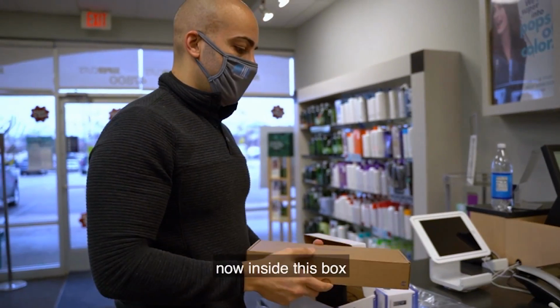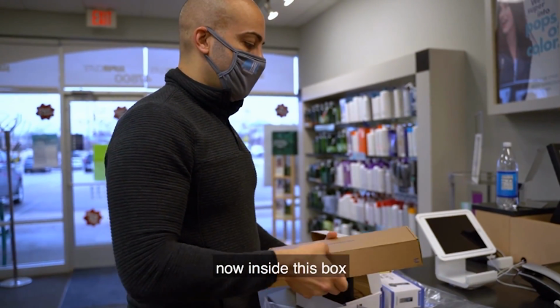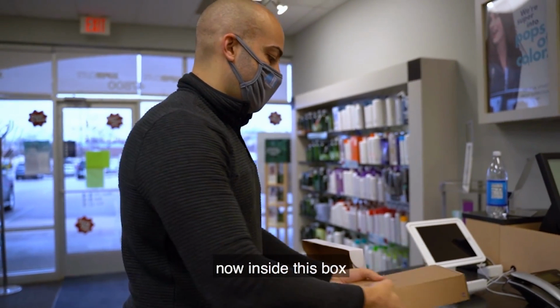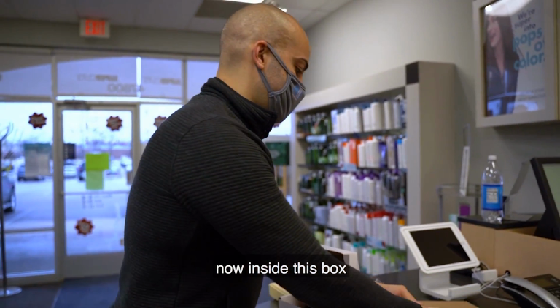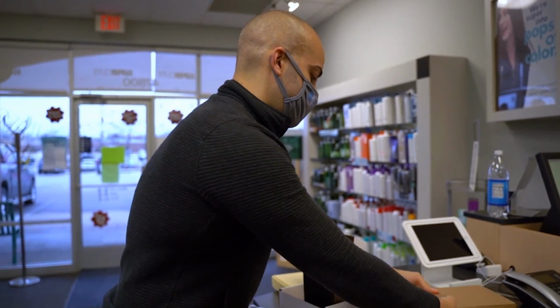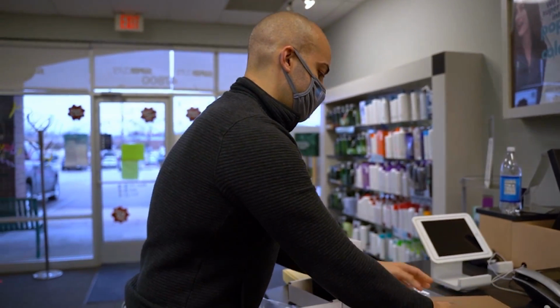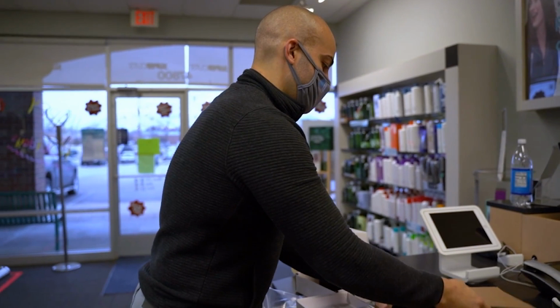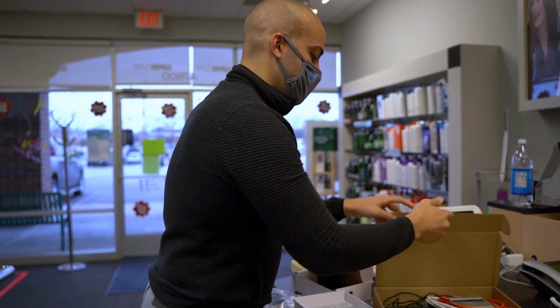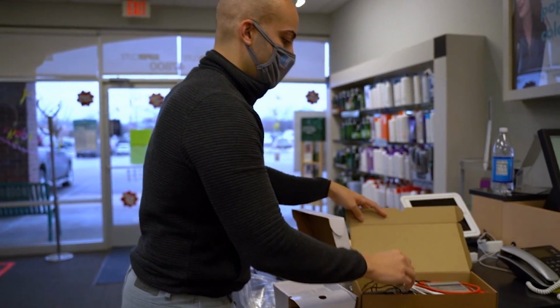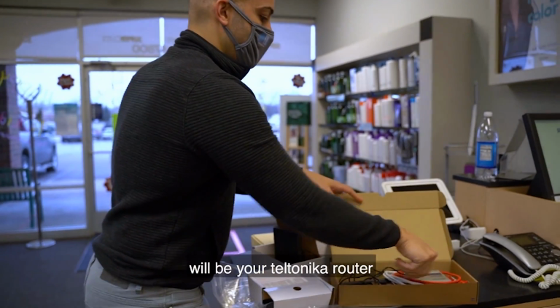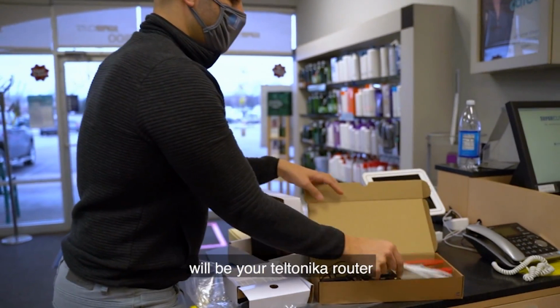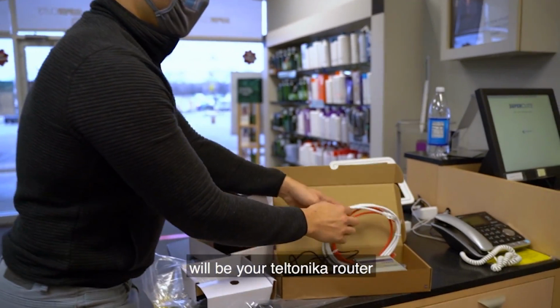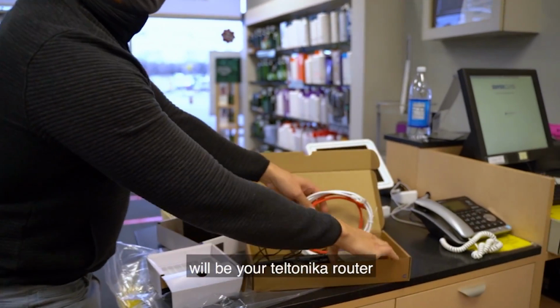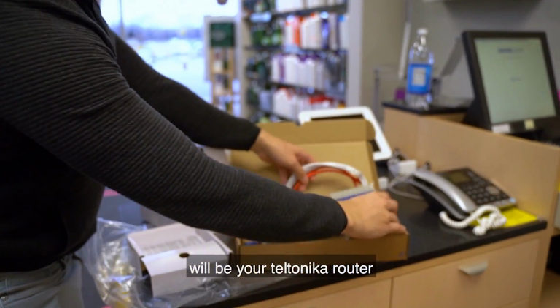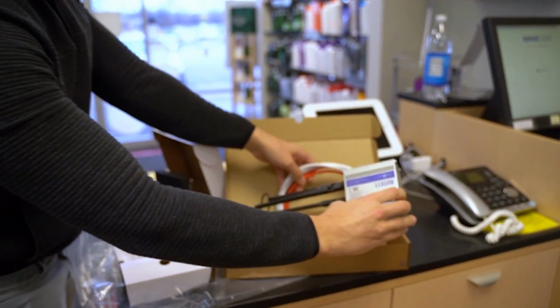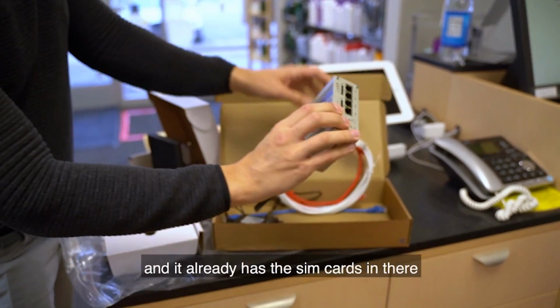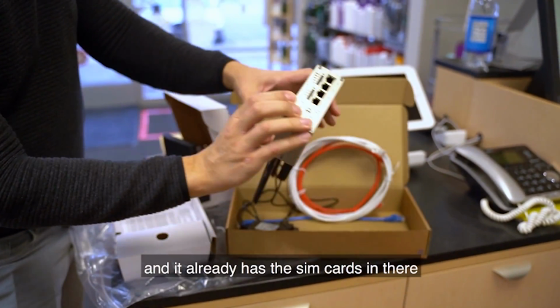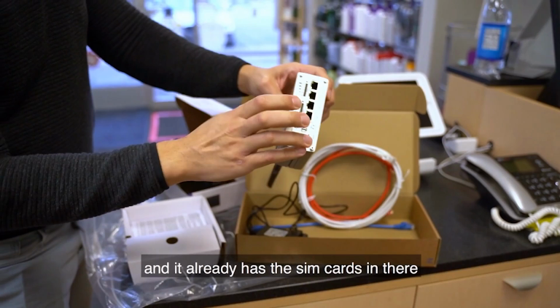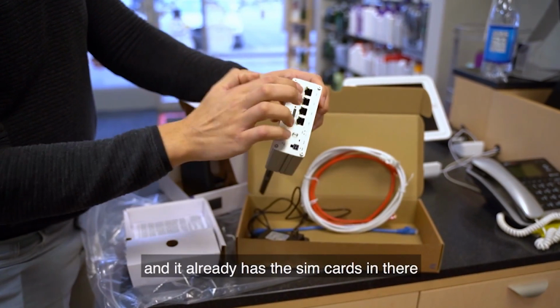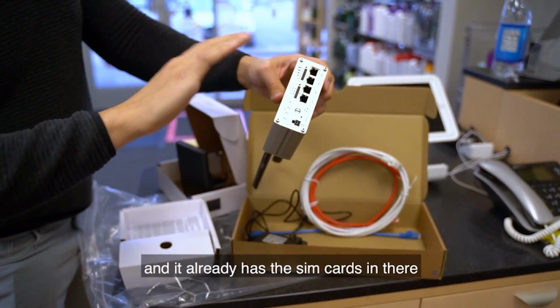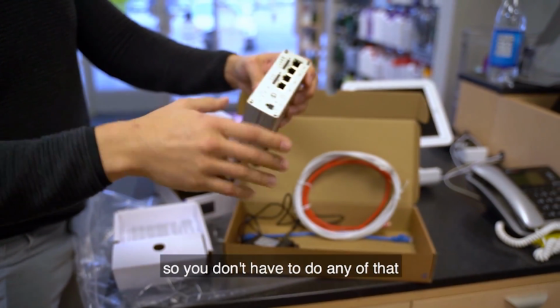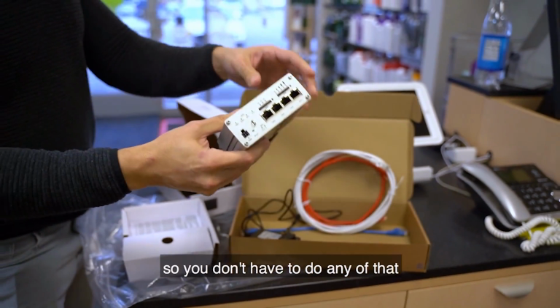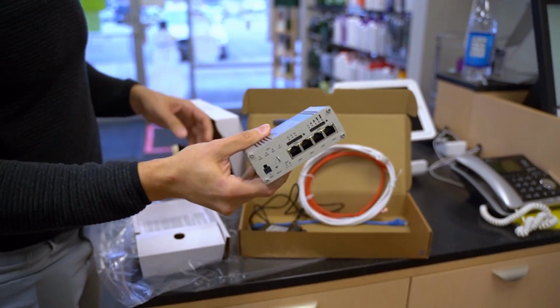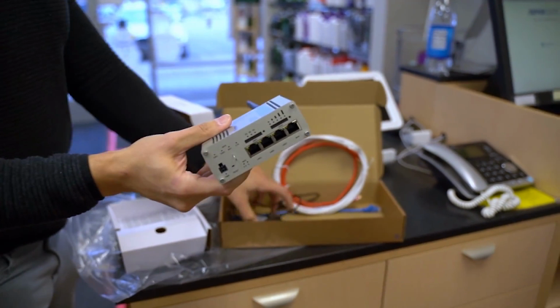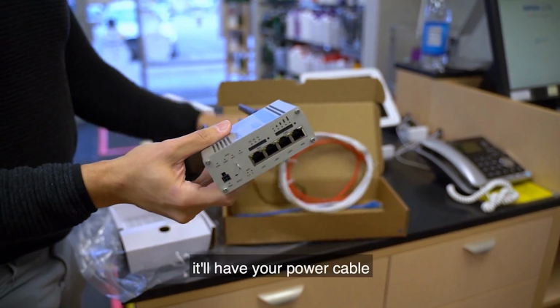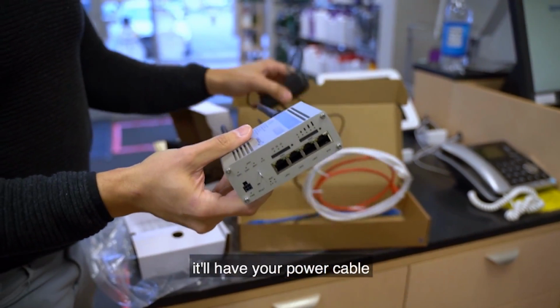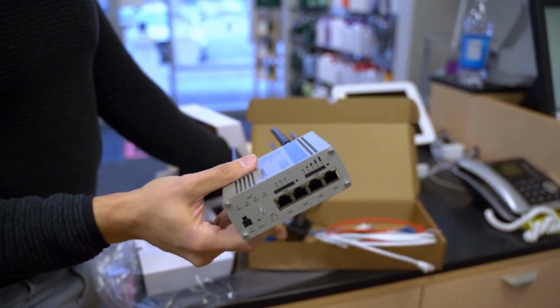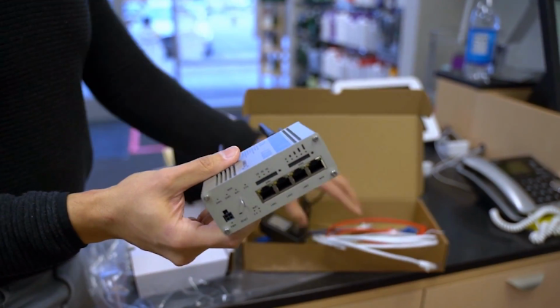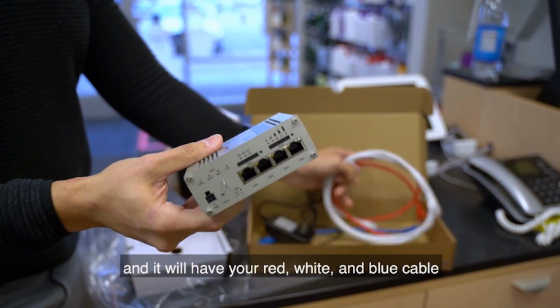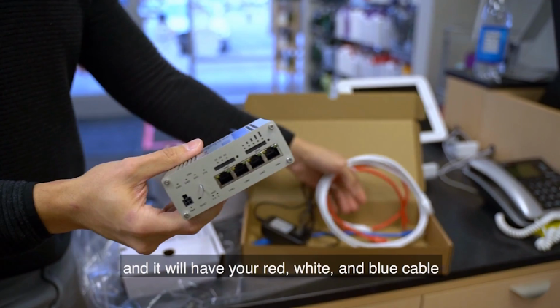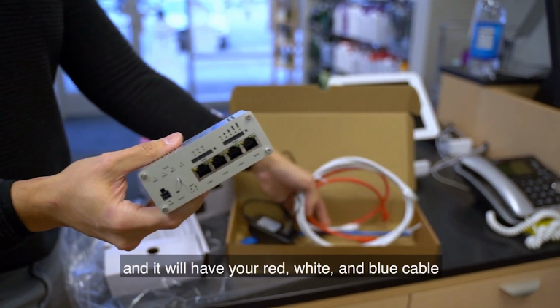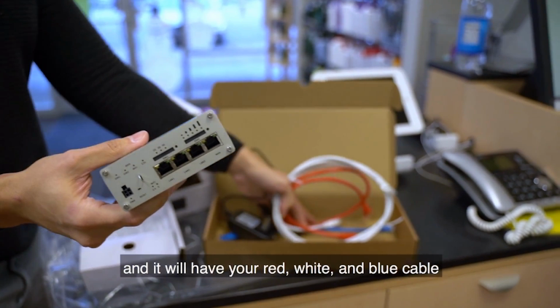Inside this box will be your Taltonica router, and it already has the SIM cards in there so you don't have to do any of that. It'll have your power cable and your red, white, and blue cables.